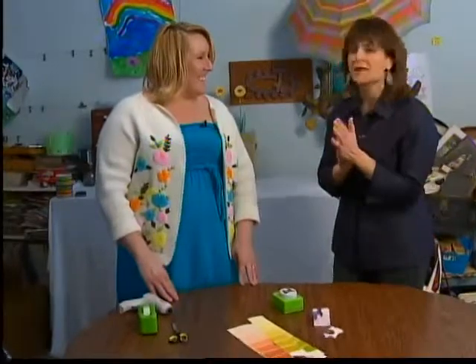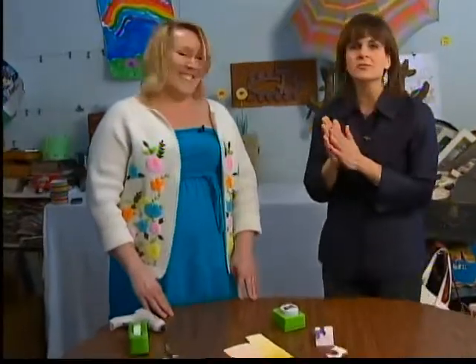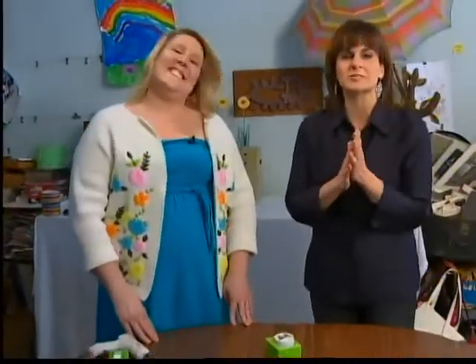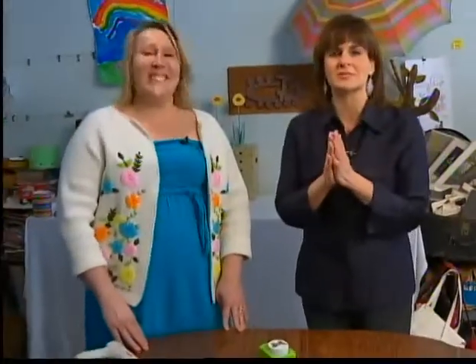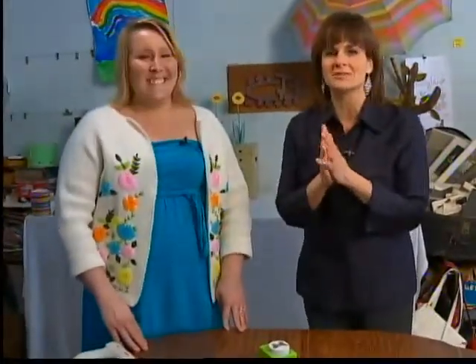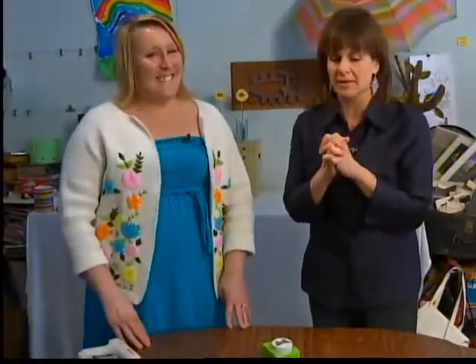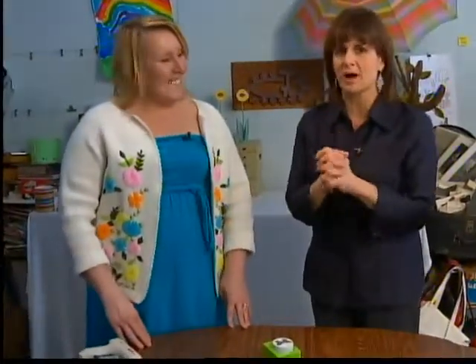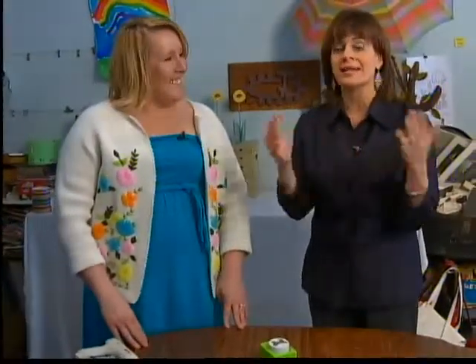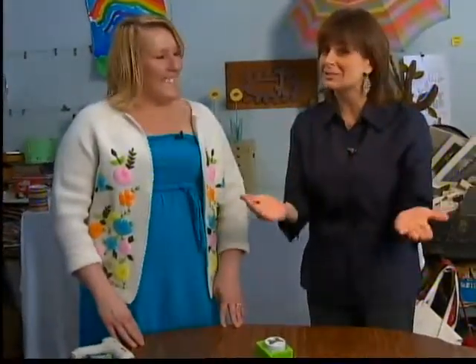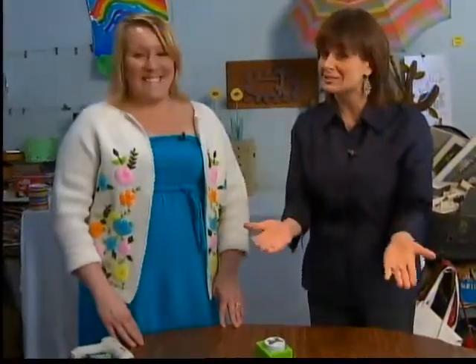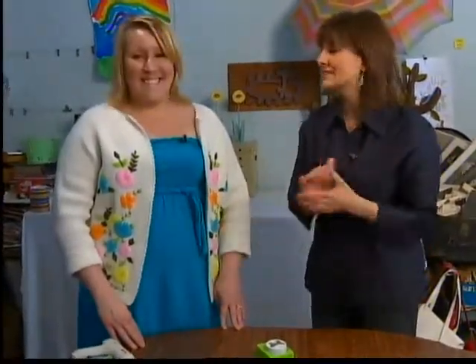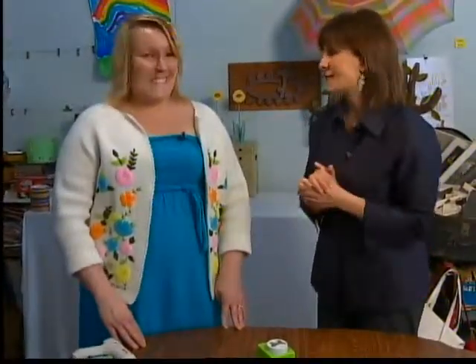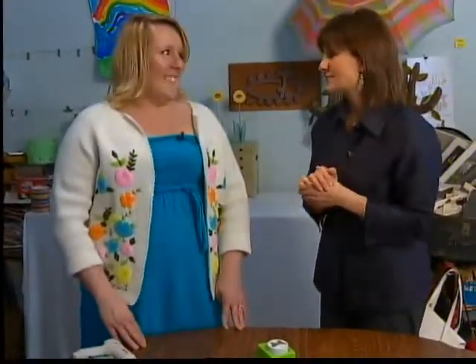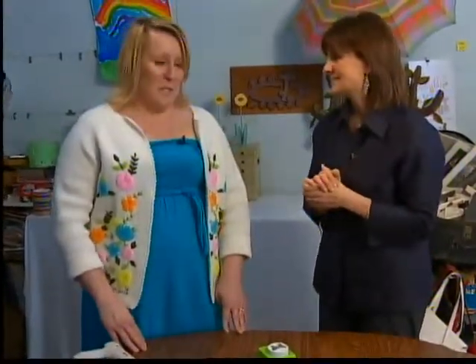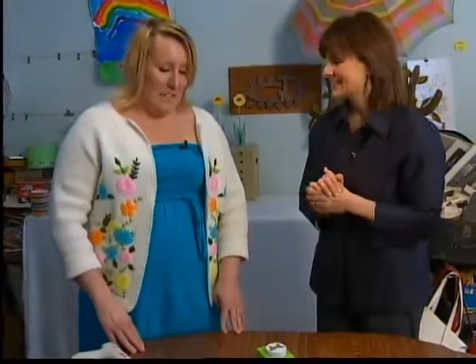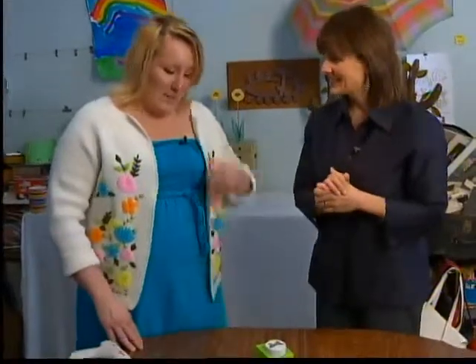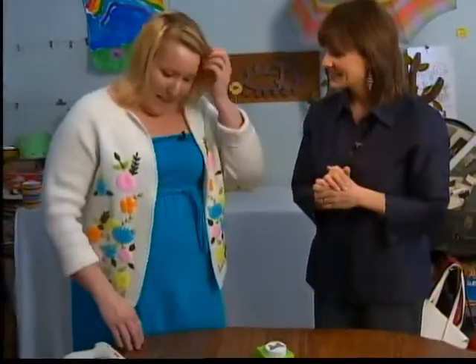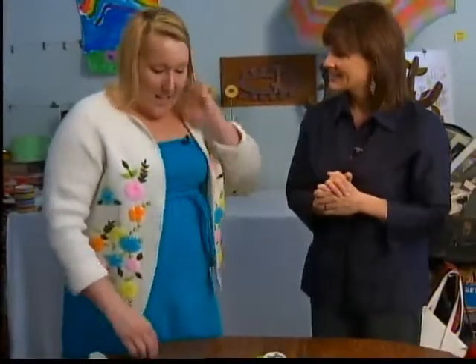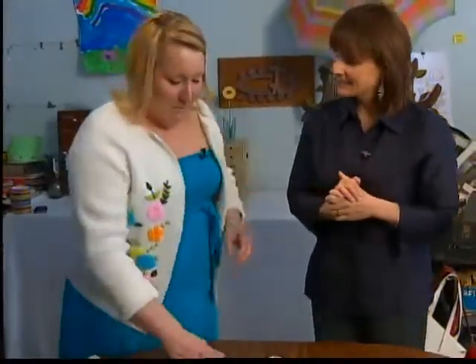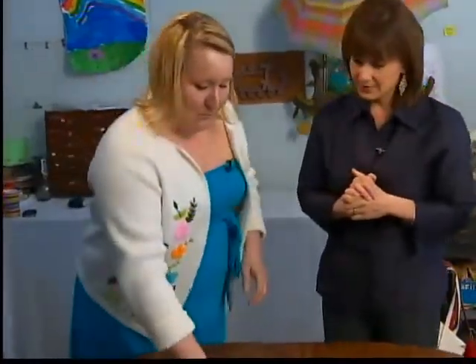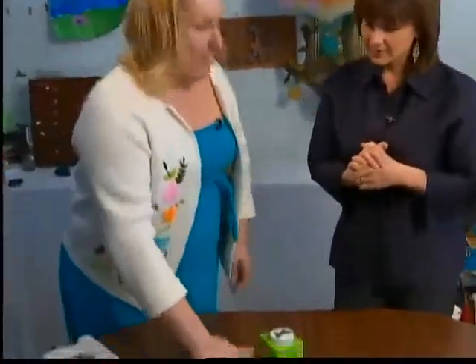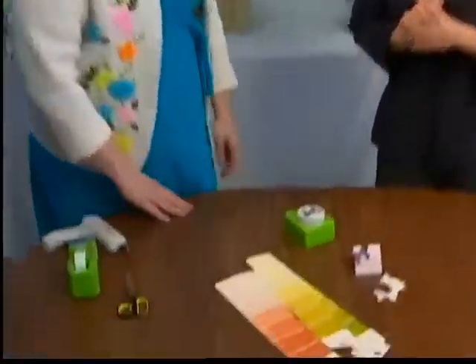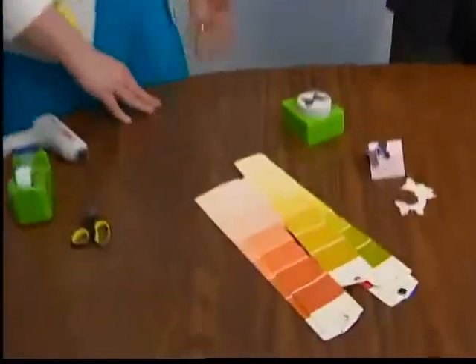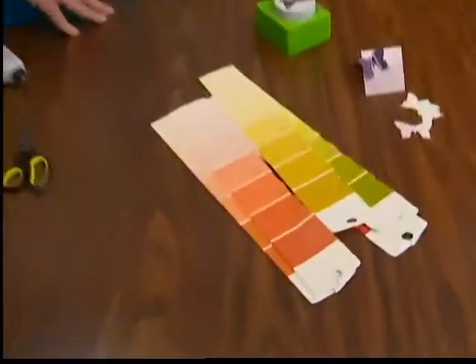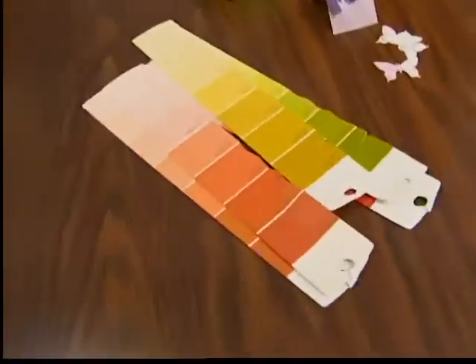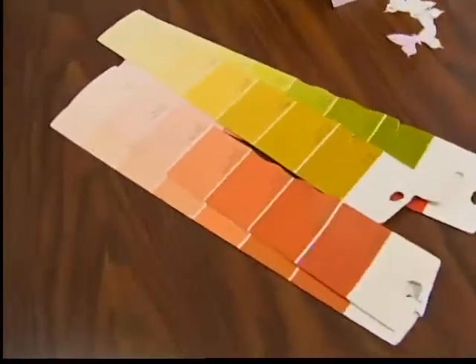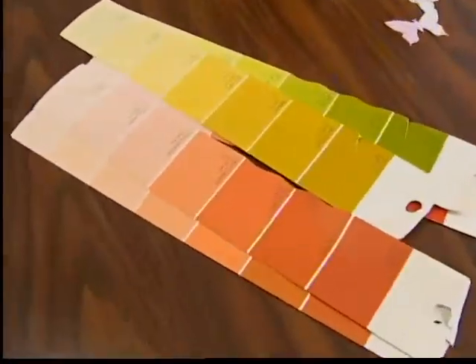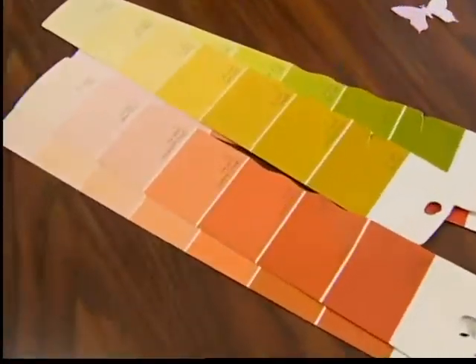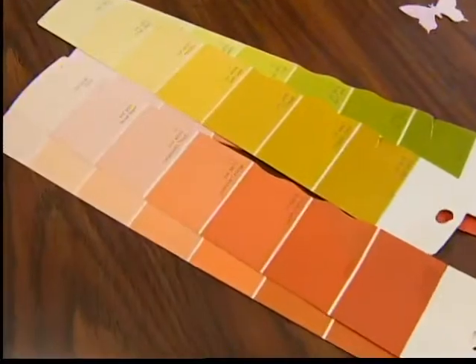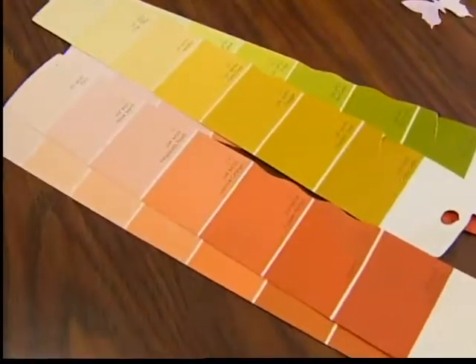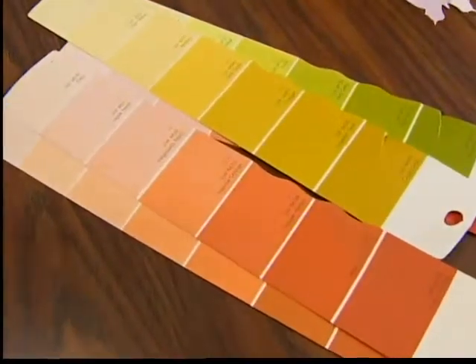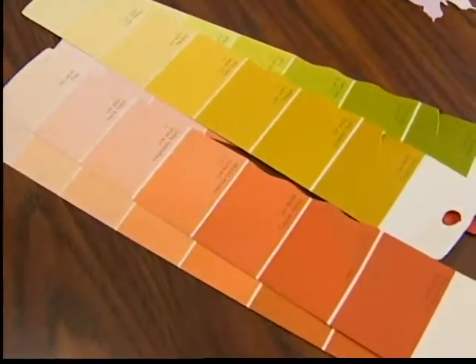Kim Geiser from Persimmon Studio in downtown Manitowoc is going to show us this really easy craft. It's so simple and so quick. I have a ton of them from all my painting projects in the house.